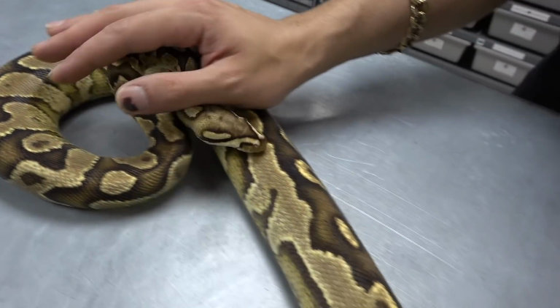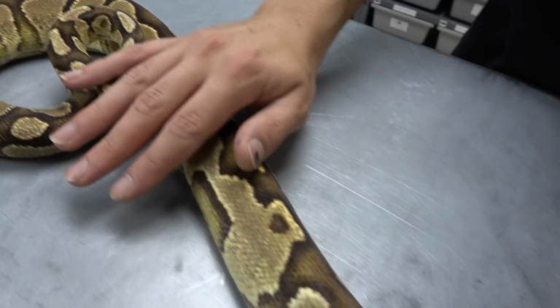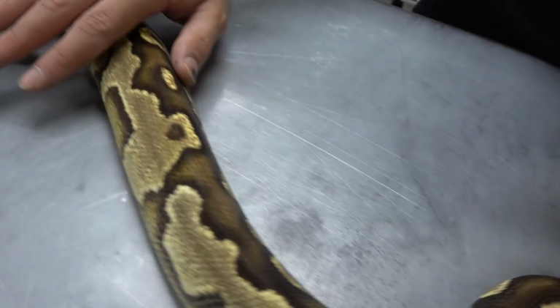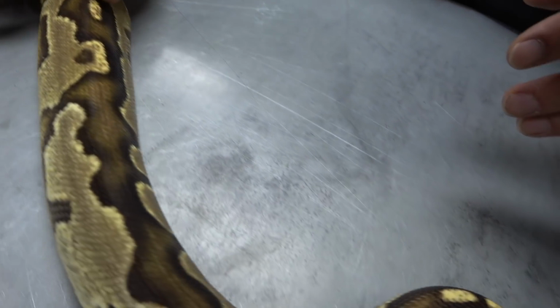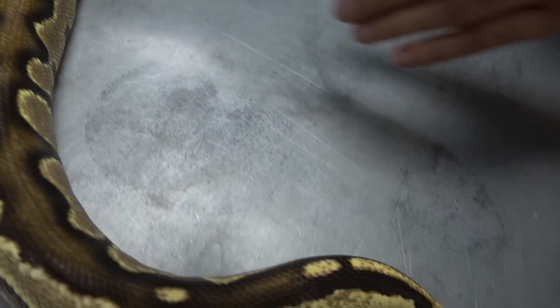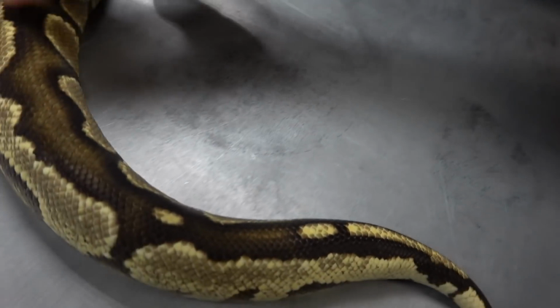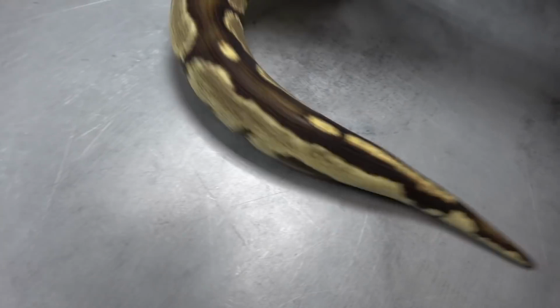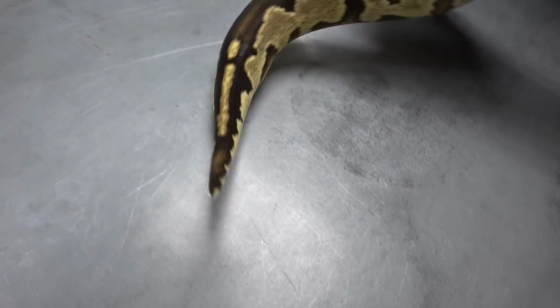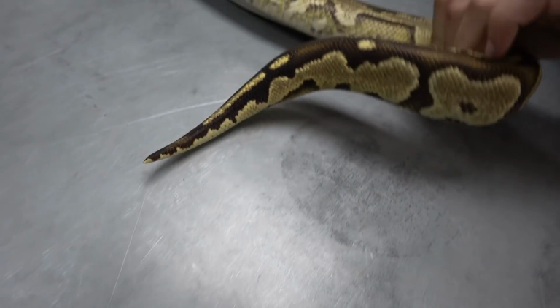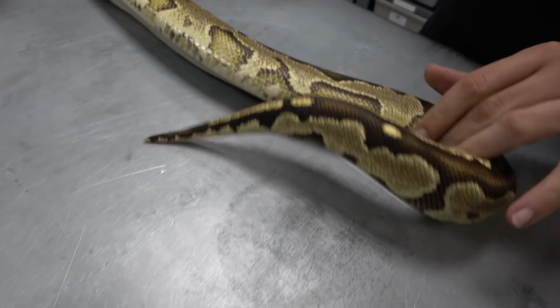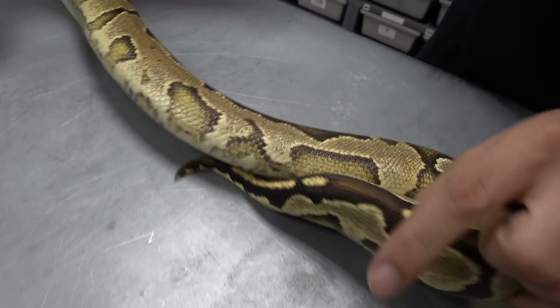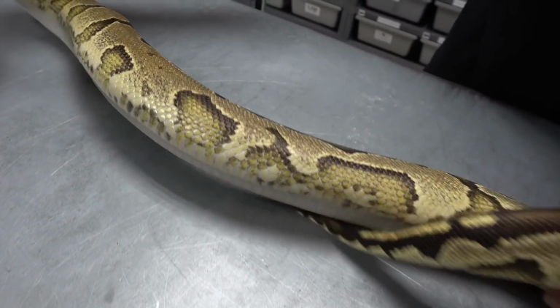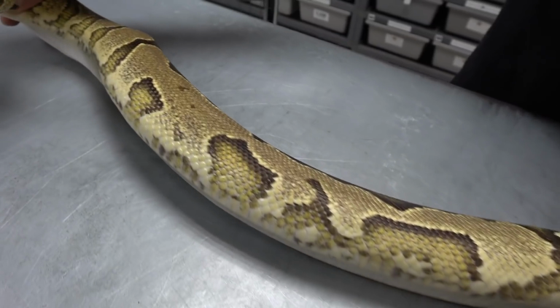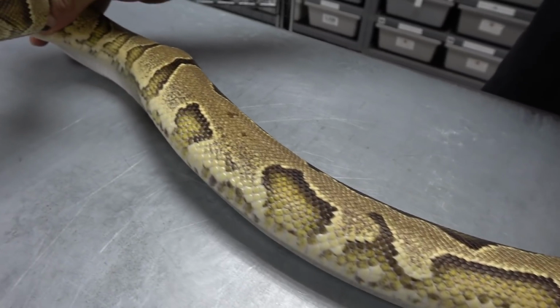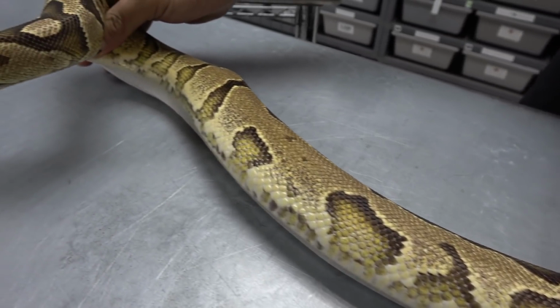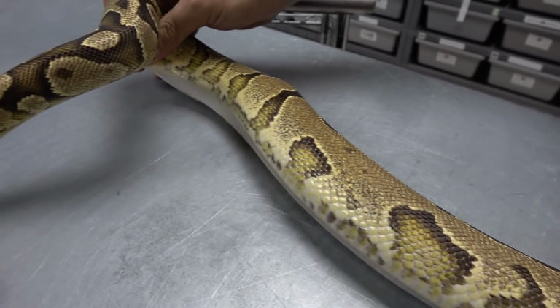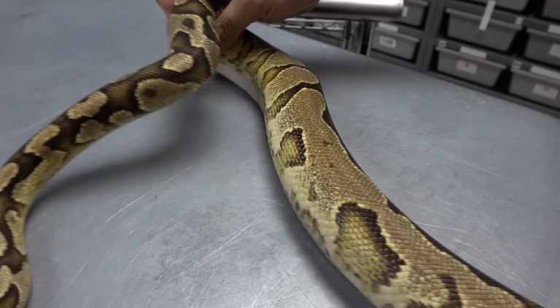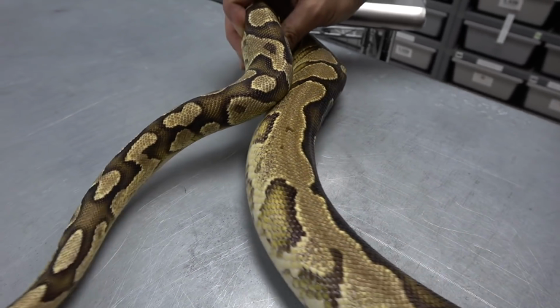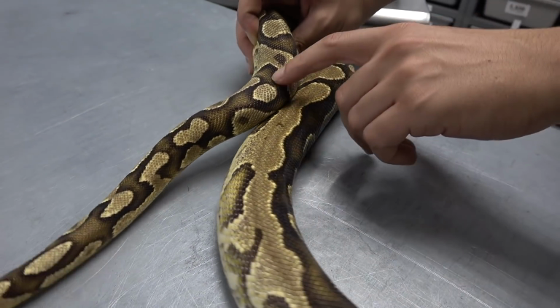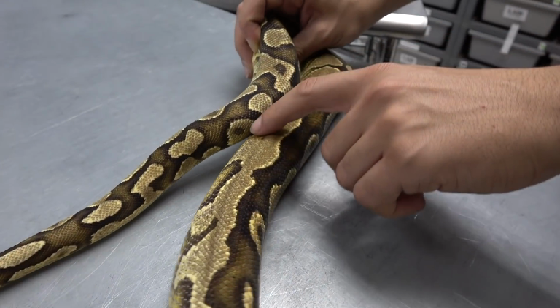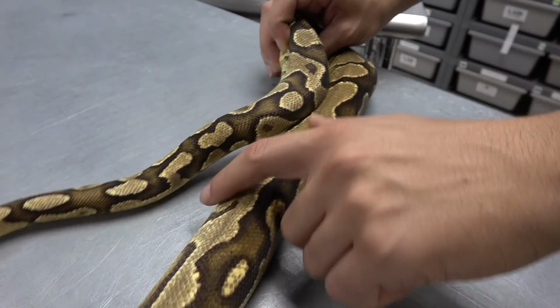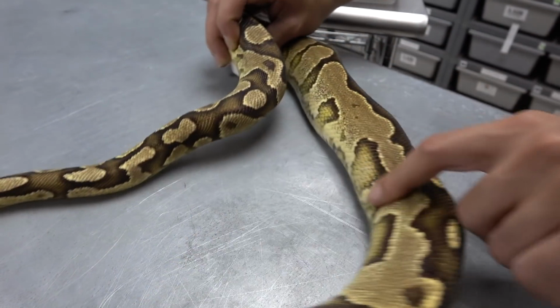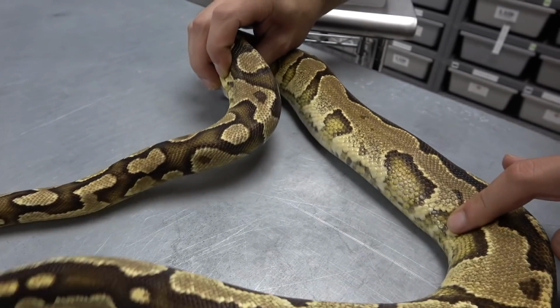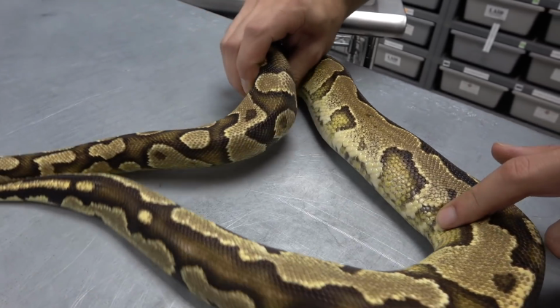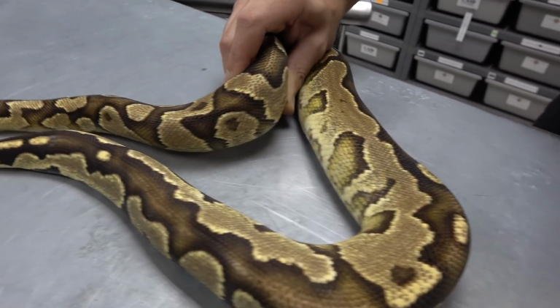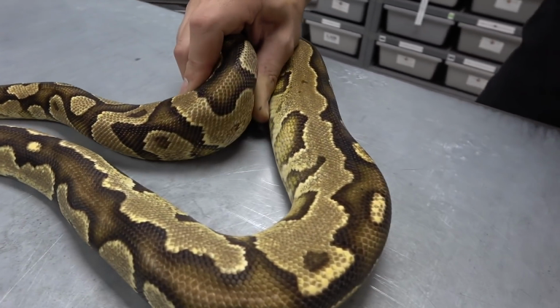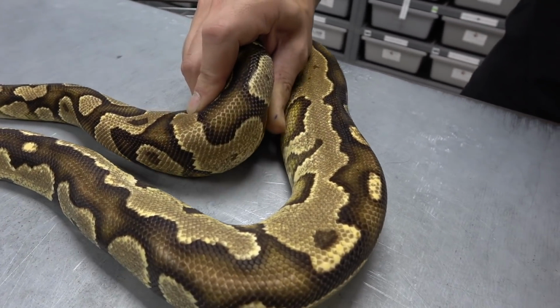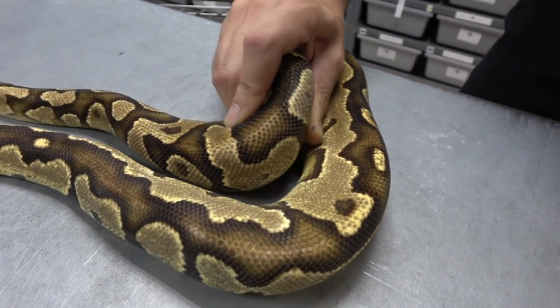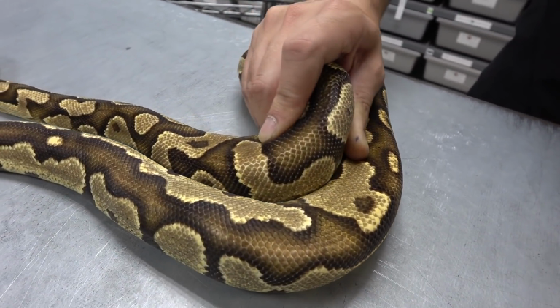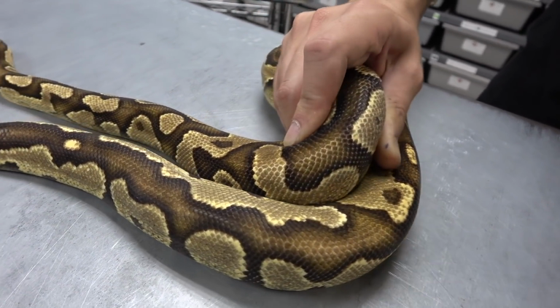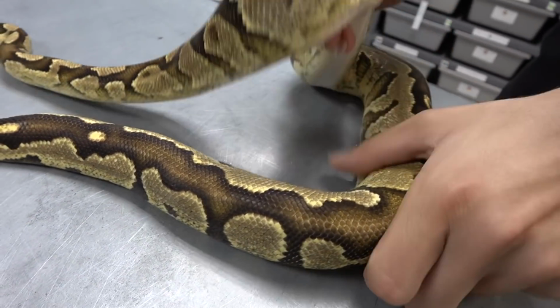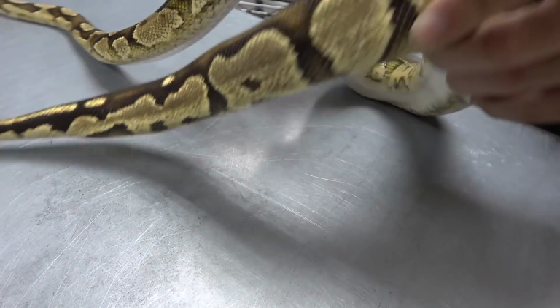Fire and yellow belly work really well together to make this really creamy looking snake with high blushings on the side. They tend to drag some pattern along the end, and this one is also possible het pied, so that could also be dragging all the pattern.